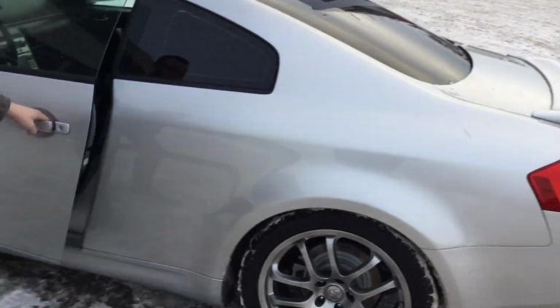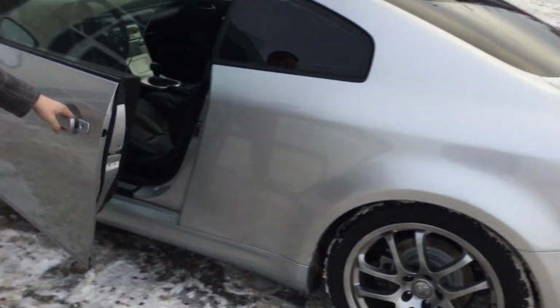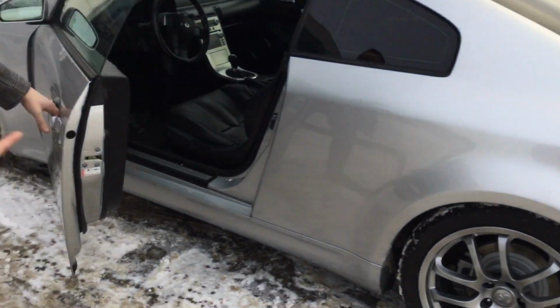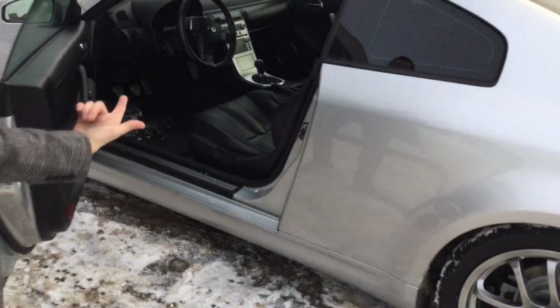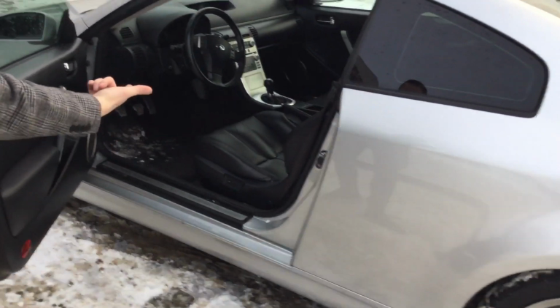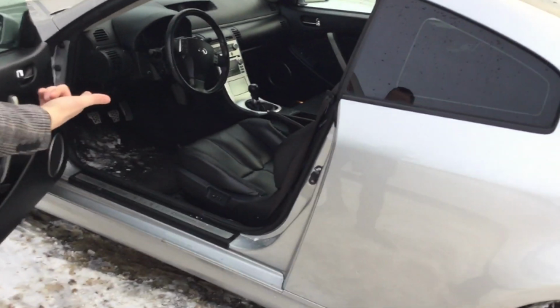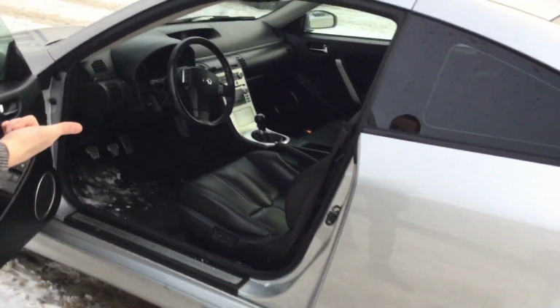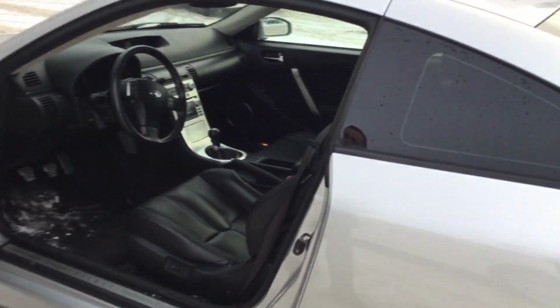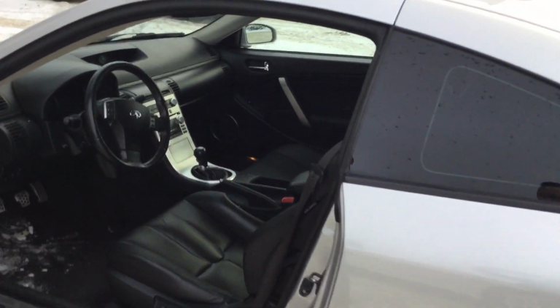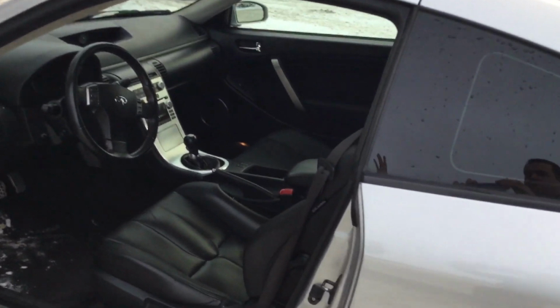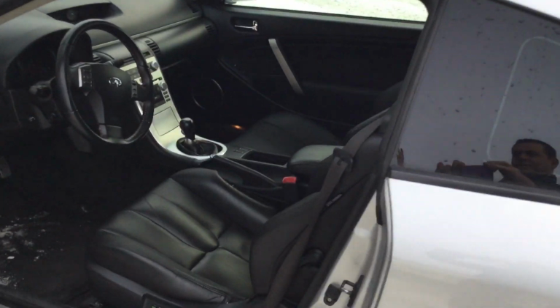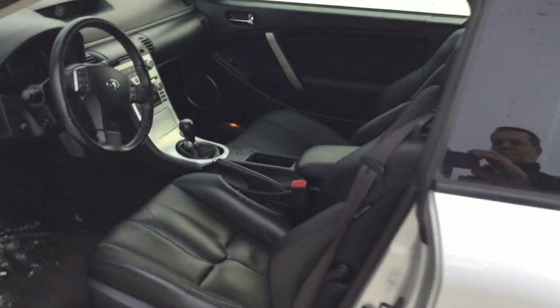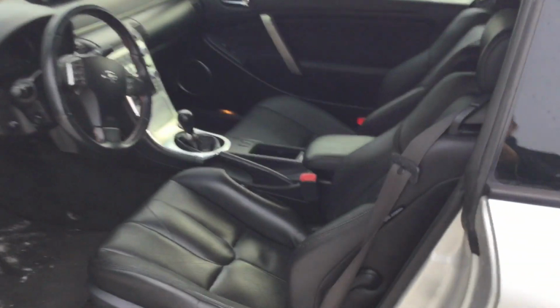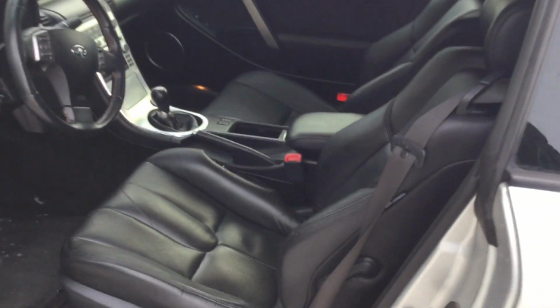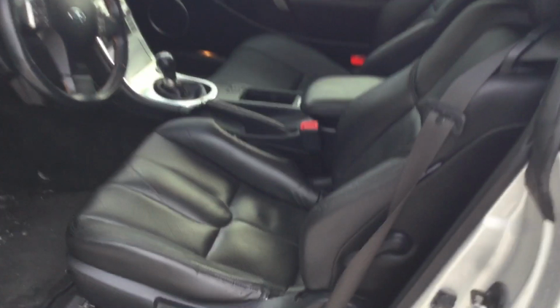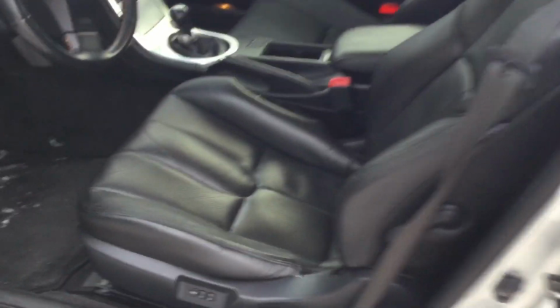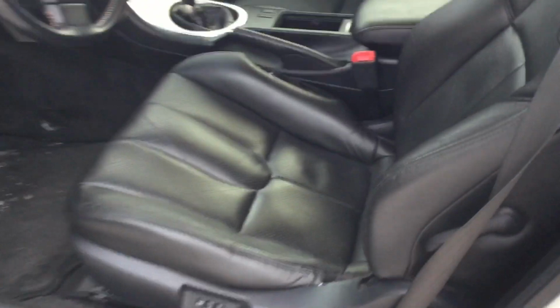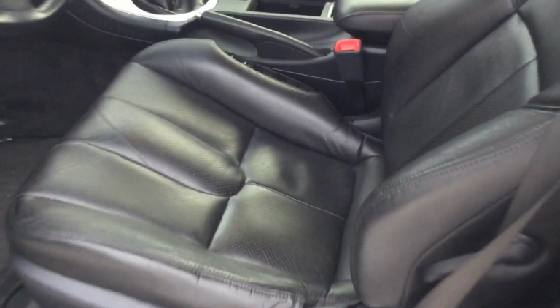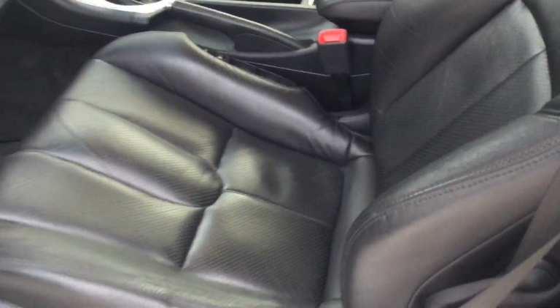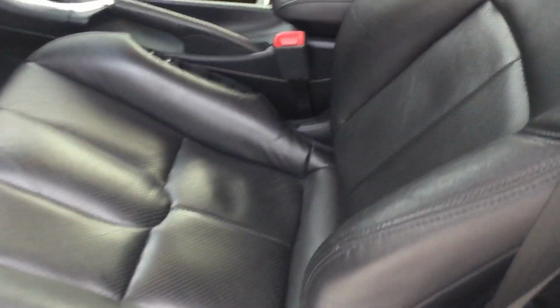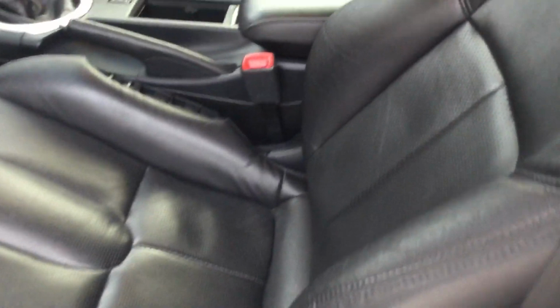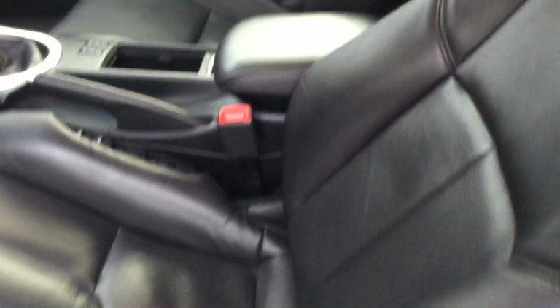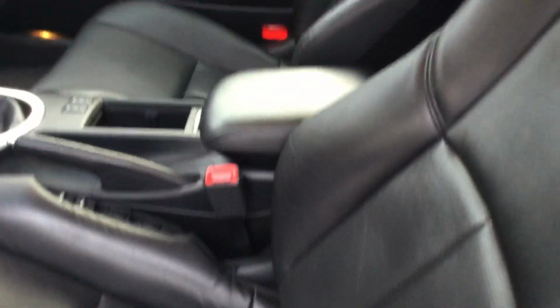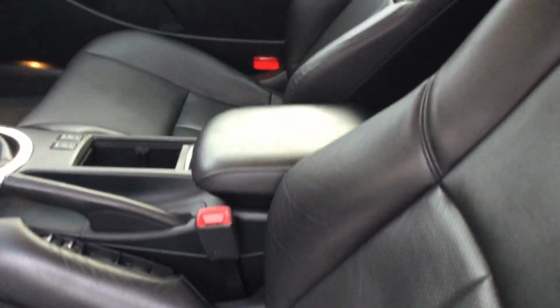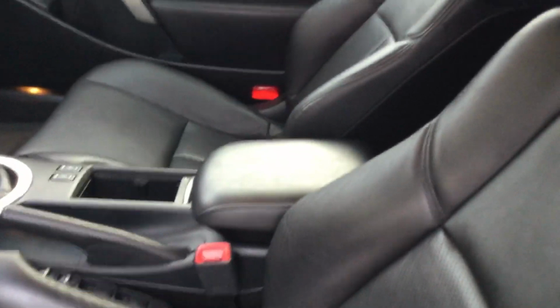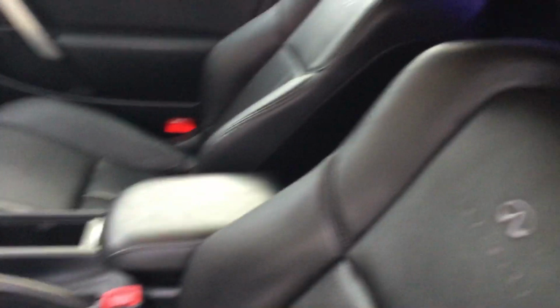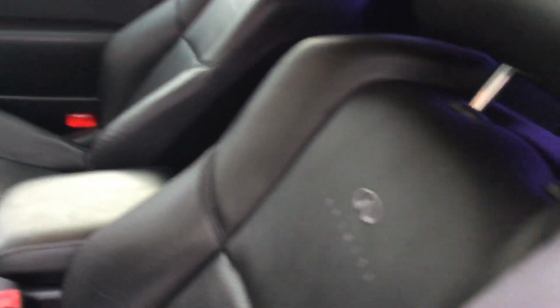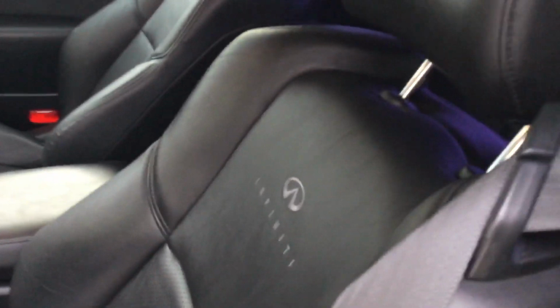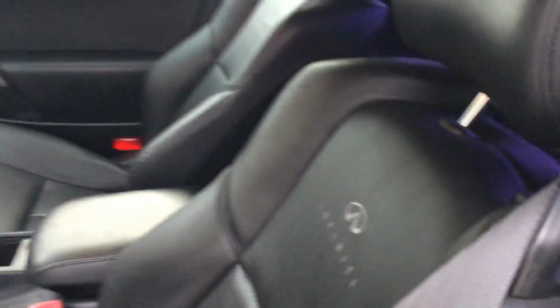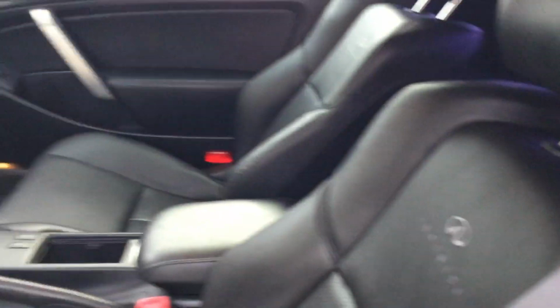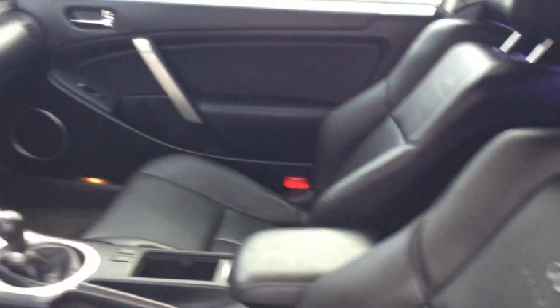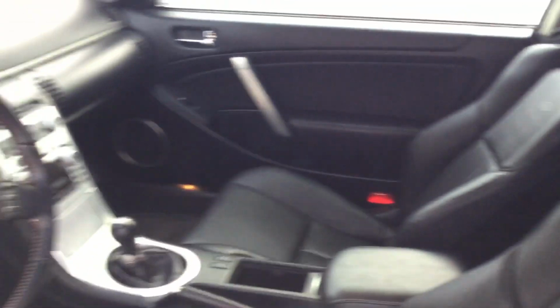Look at the inside, Chris — no cracks in the leather whatsoever. Super clean, clean CarProof. Doesn't get much better than this.